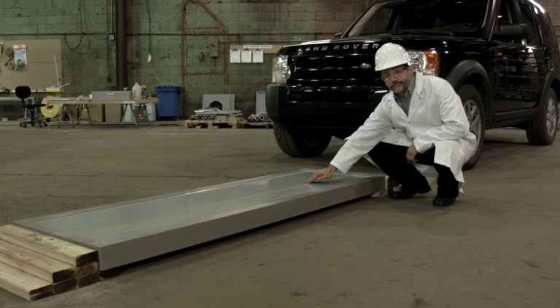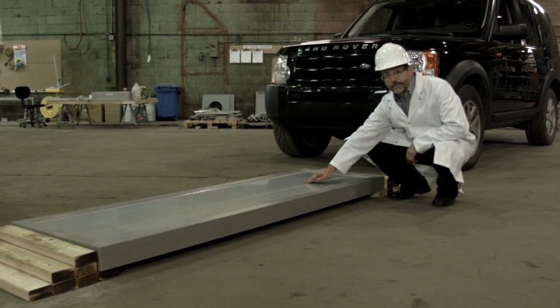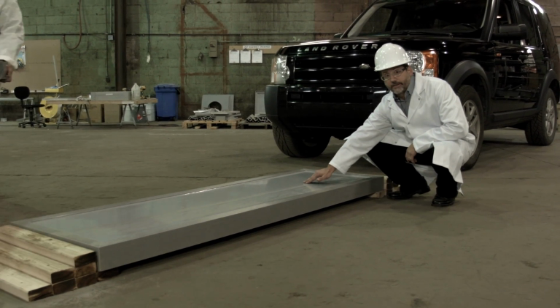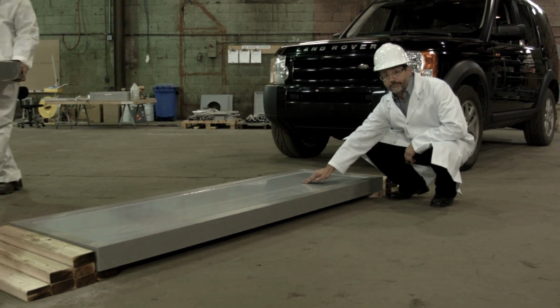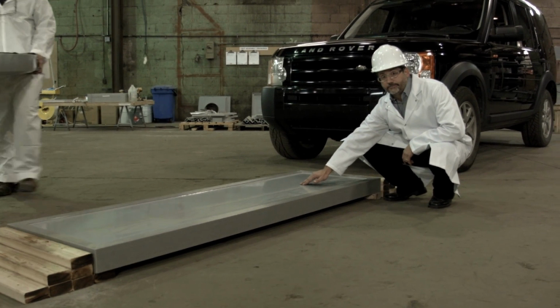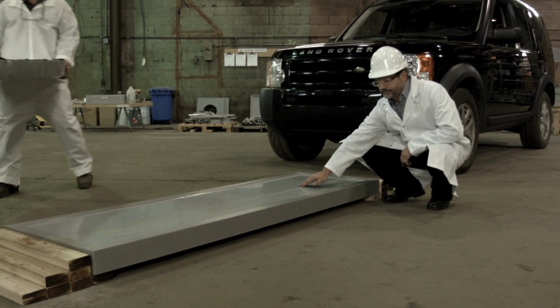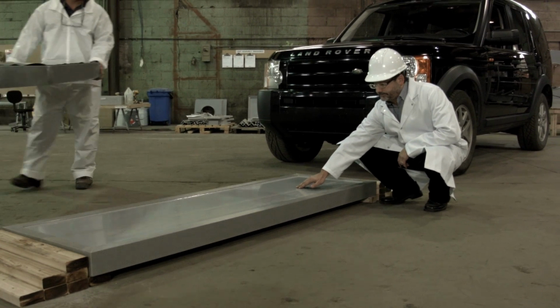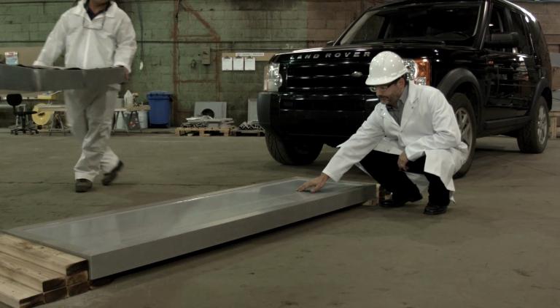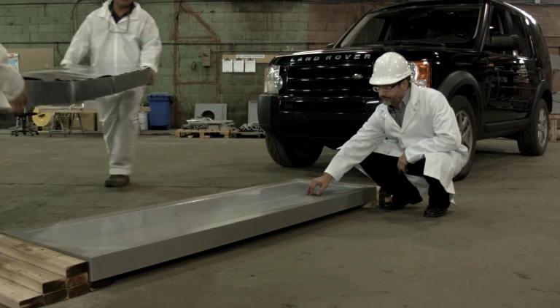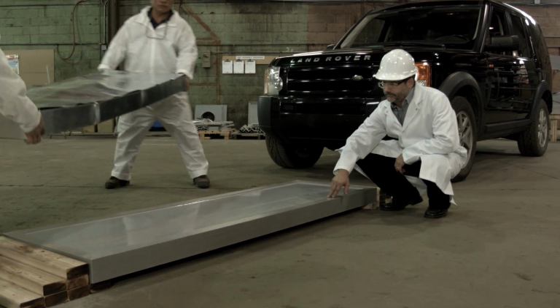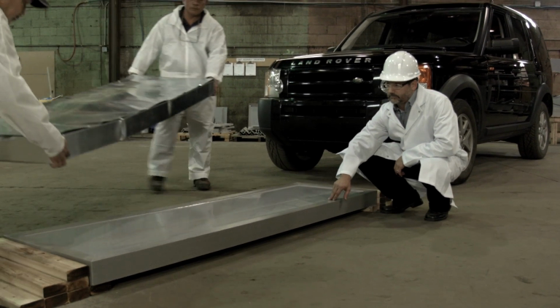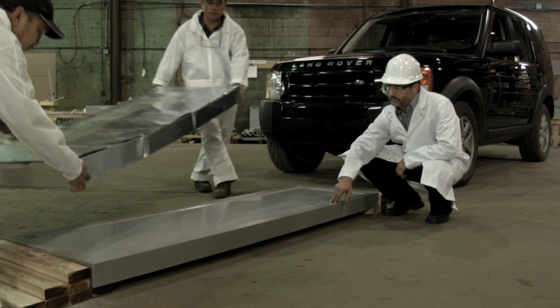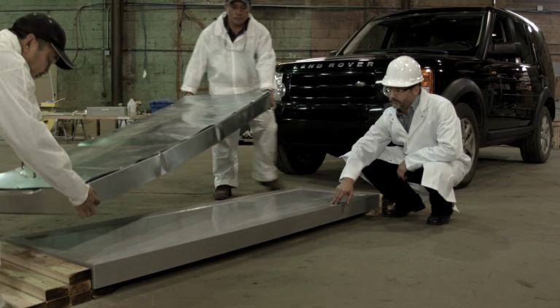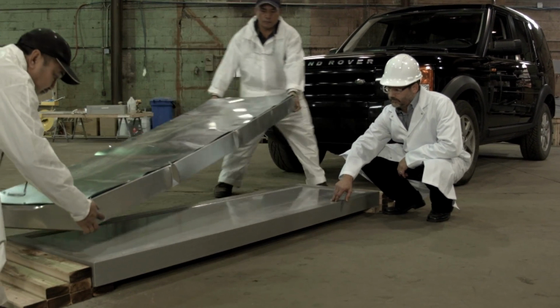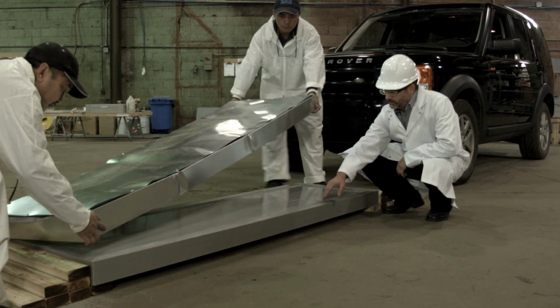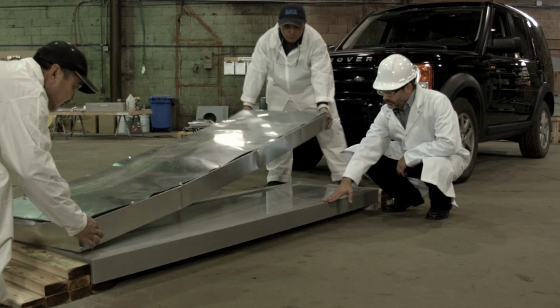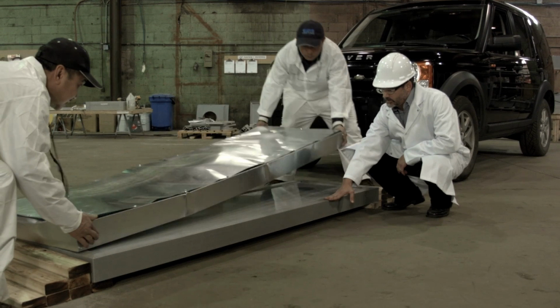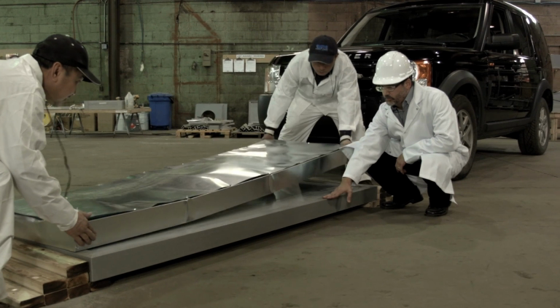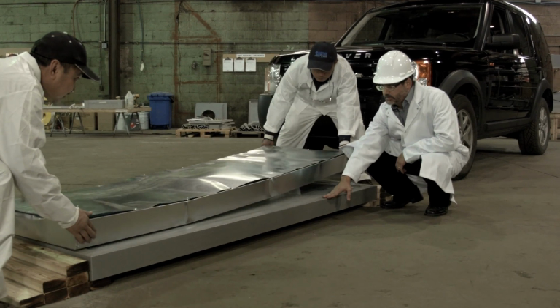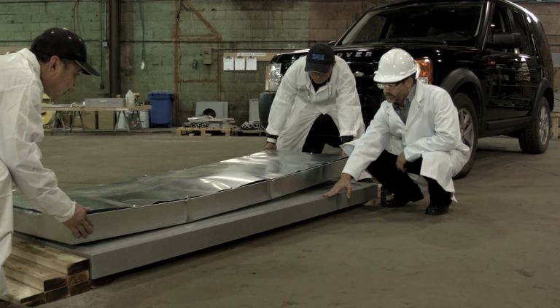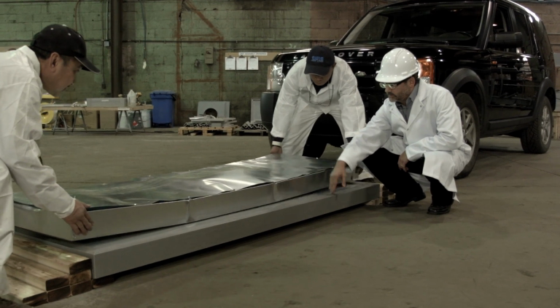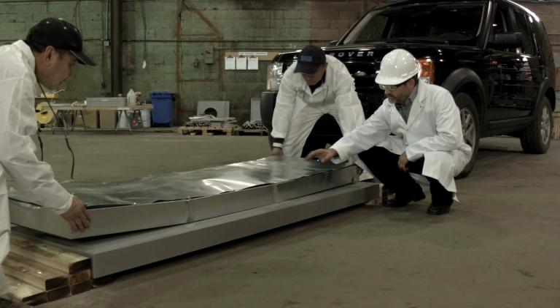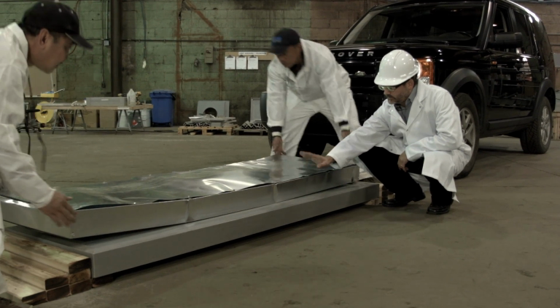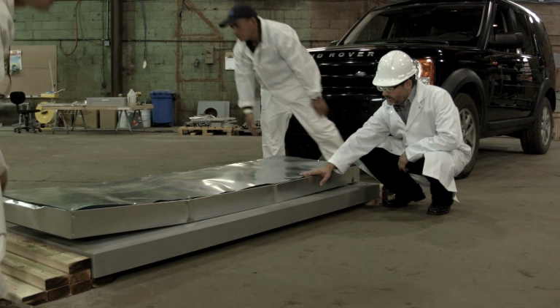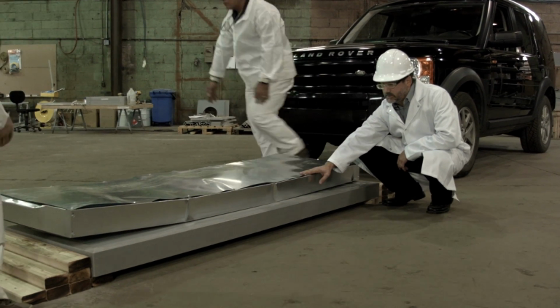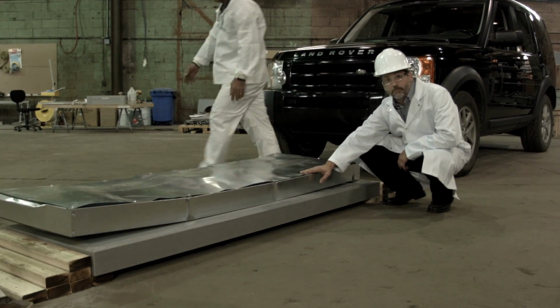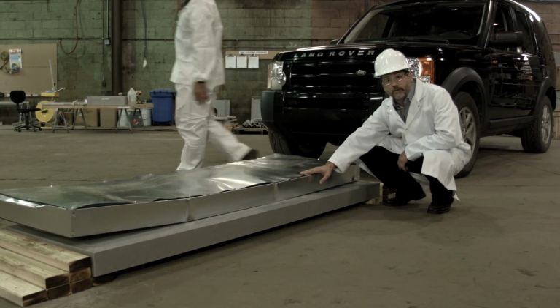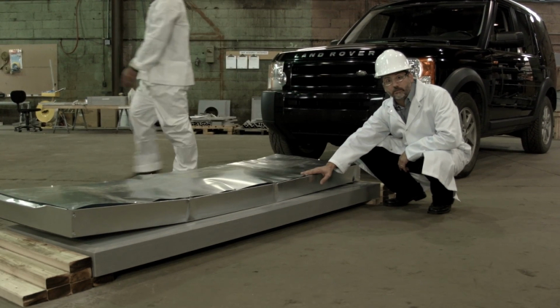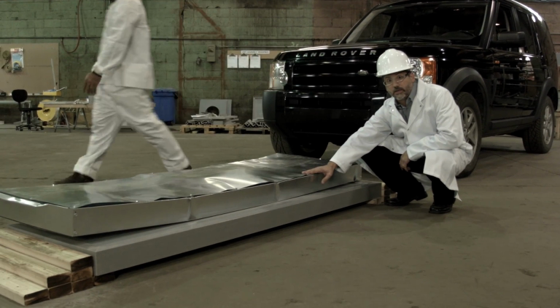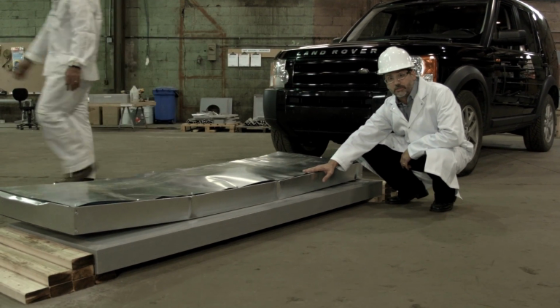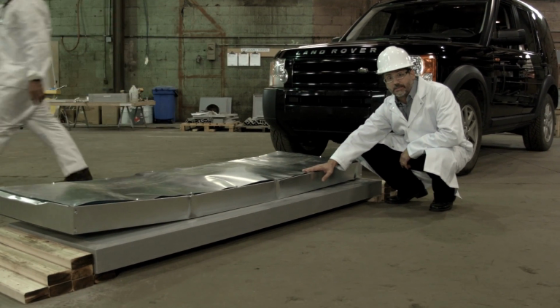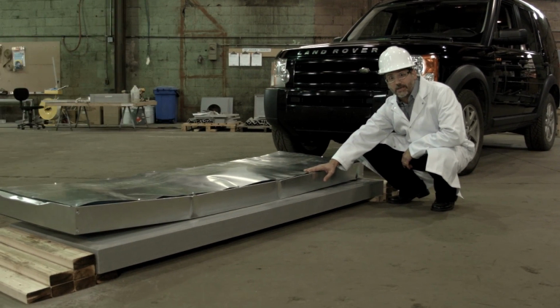Nothing. Look how smooth this is. And the steel panel is just a disaster.